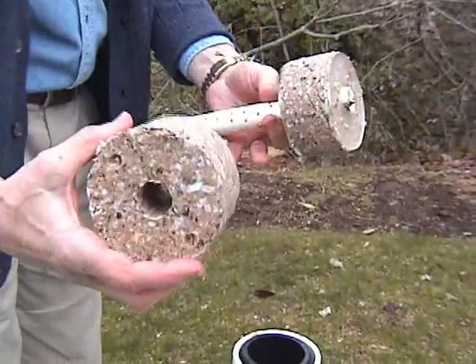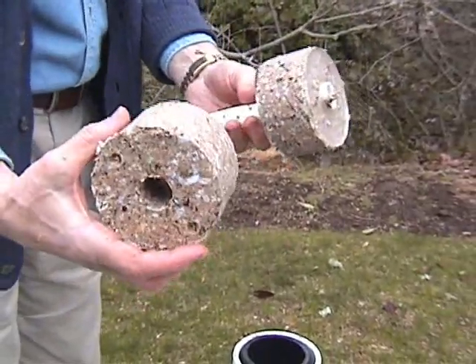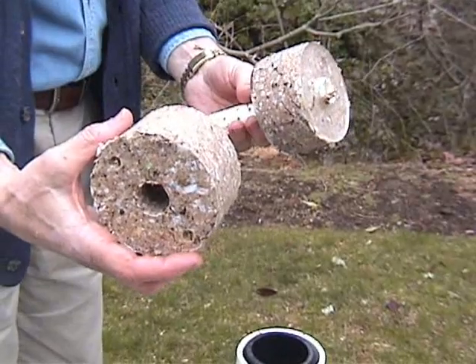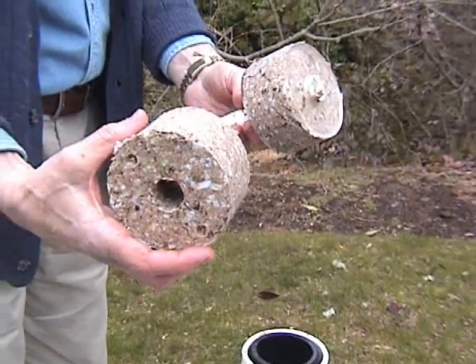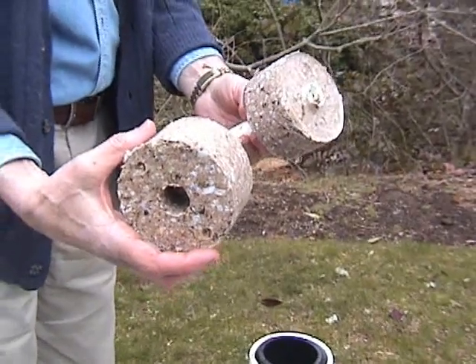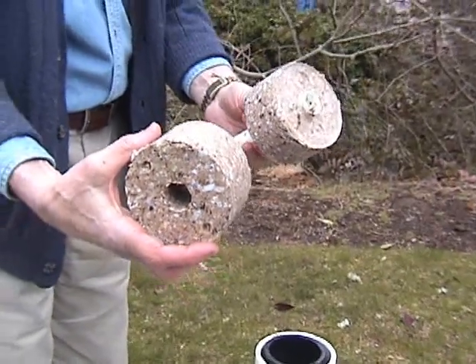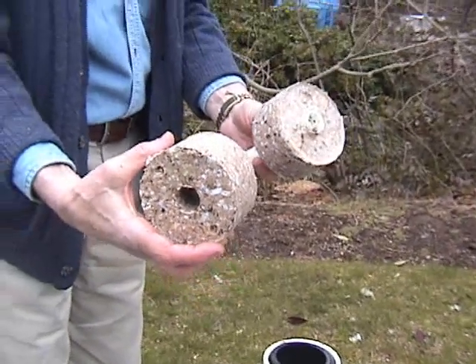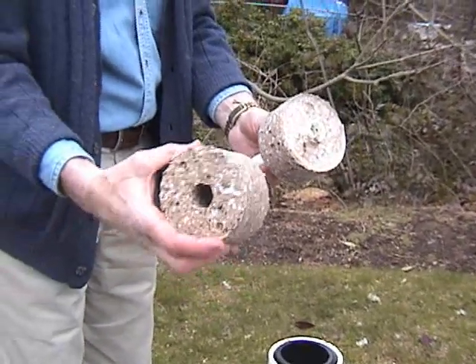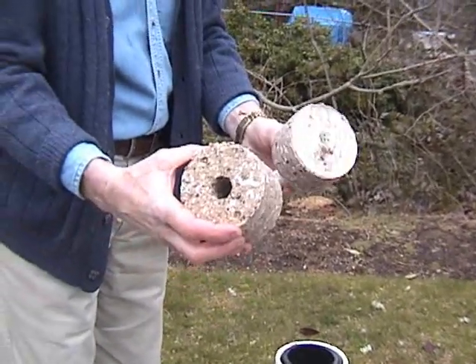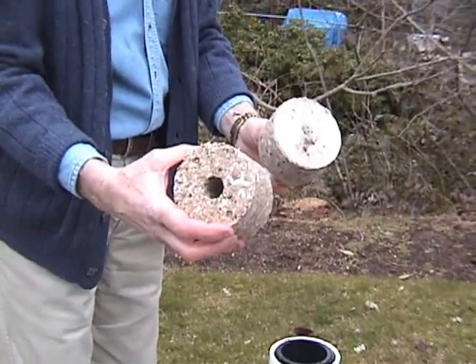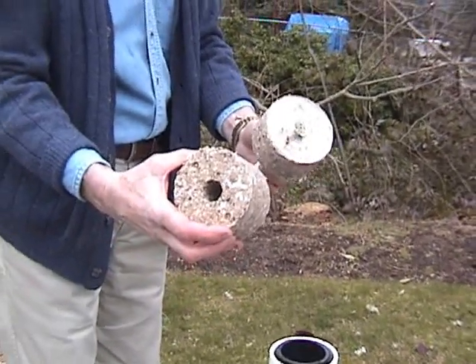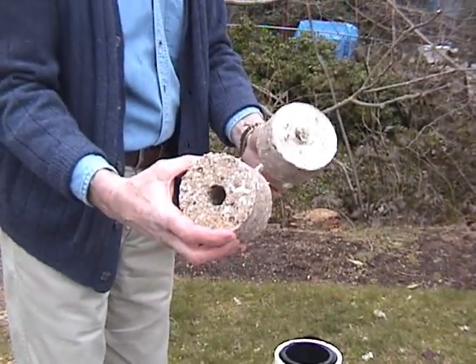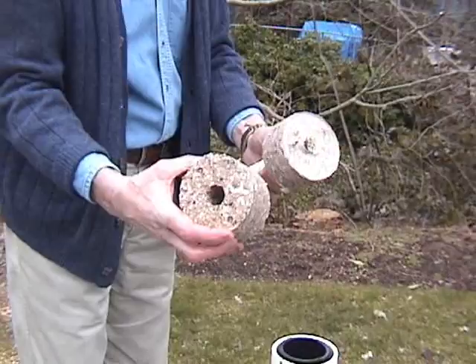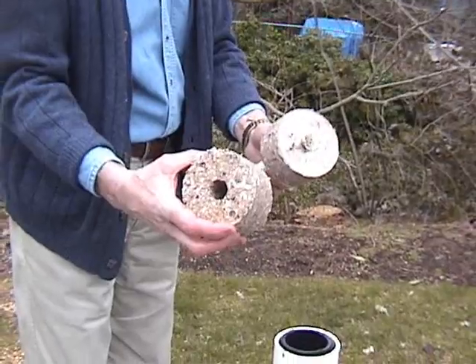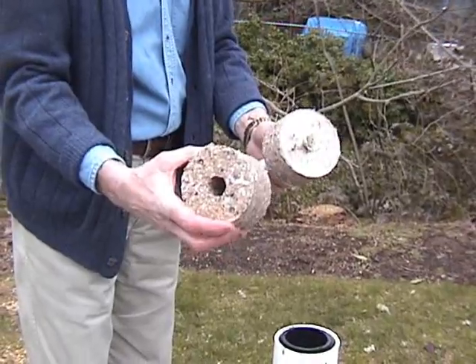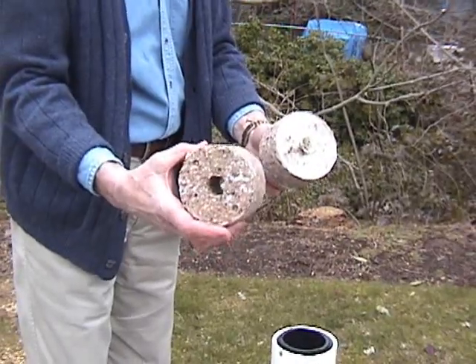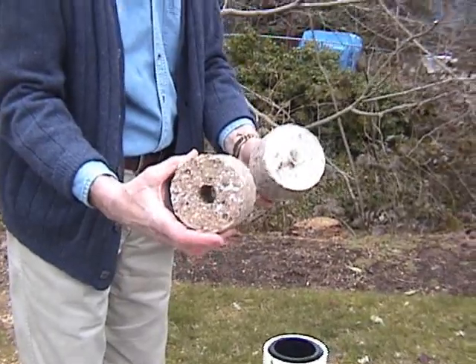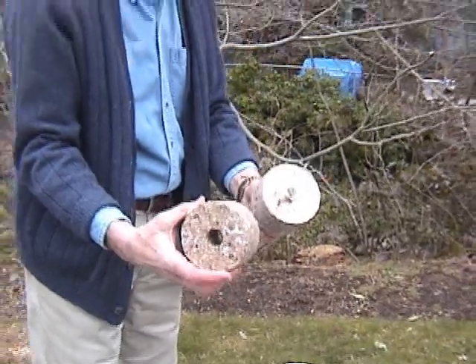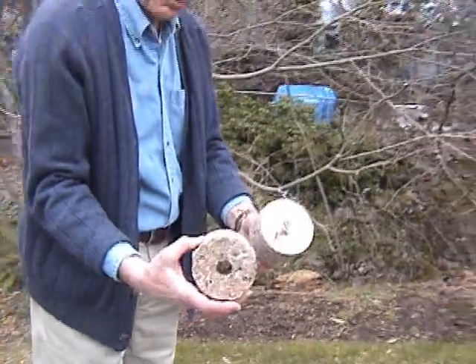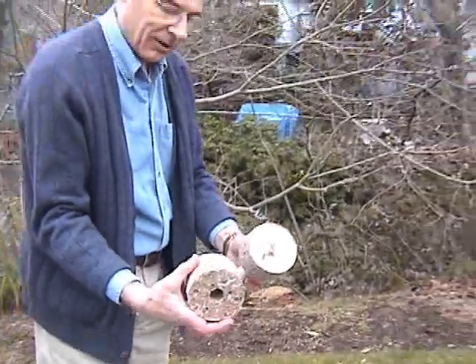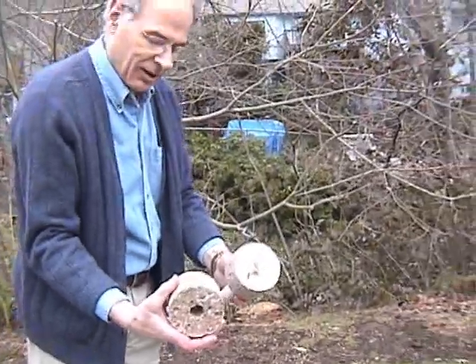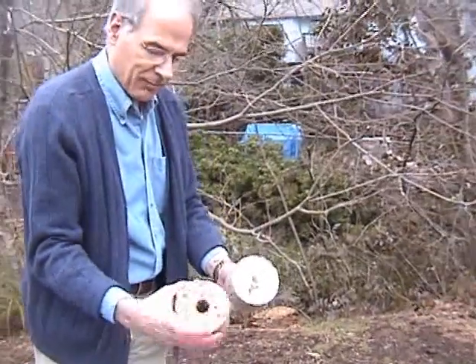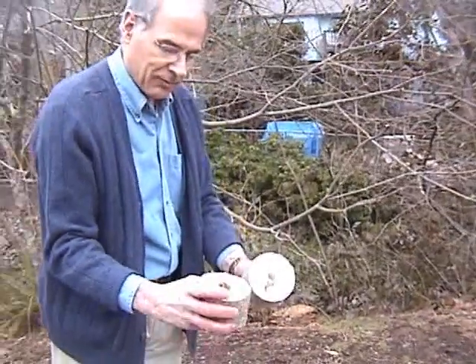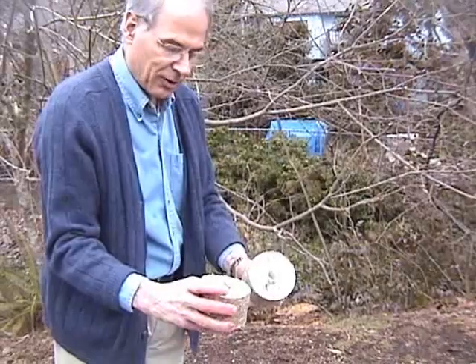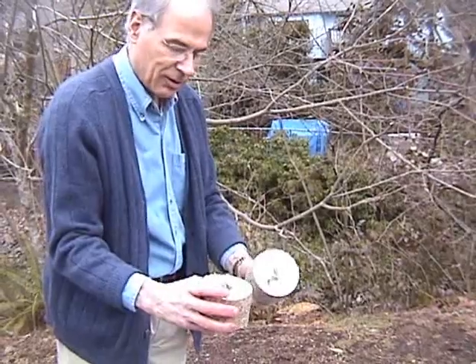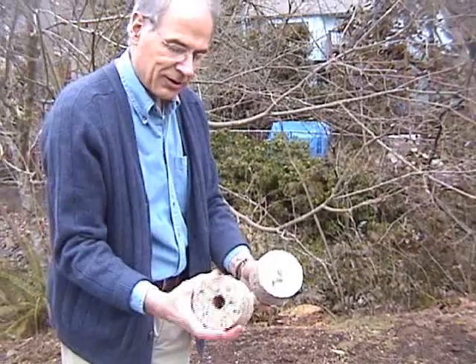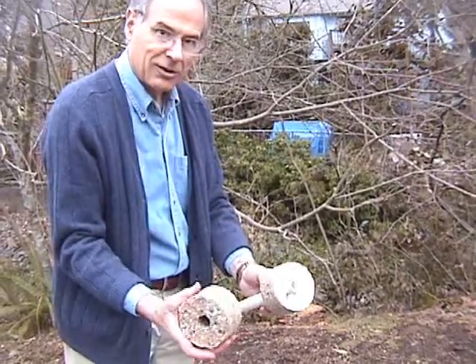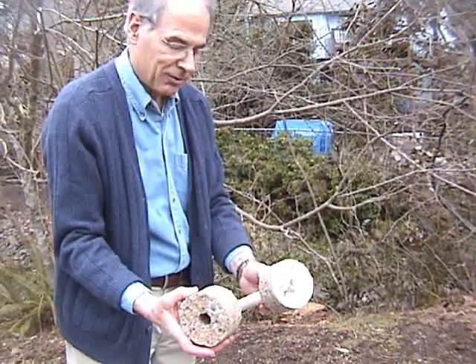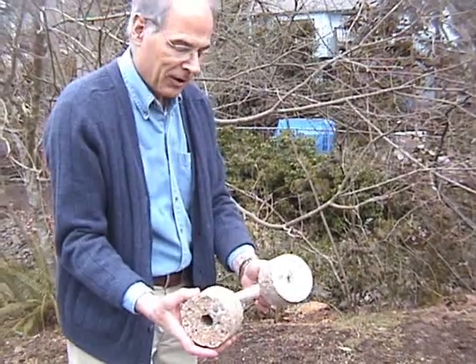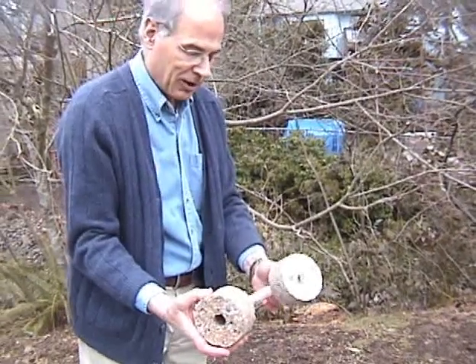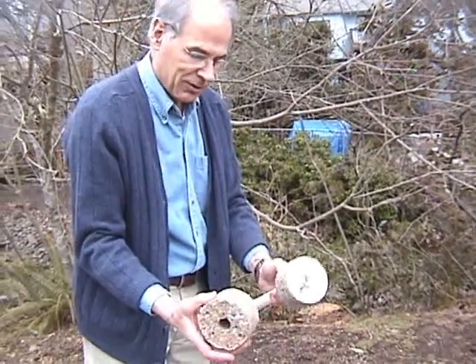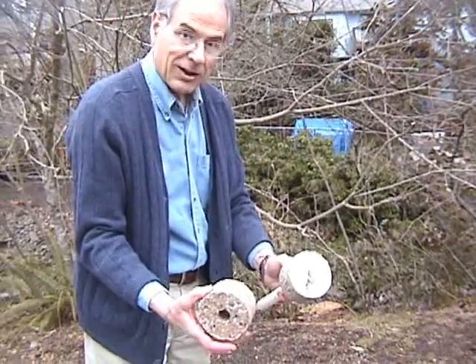You dry these in the sun. In the tropics typically it would be about three days, and then this would be usable. Further north it obviously takes longer to dry because you don't have the heat.